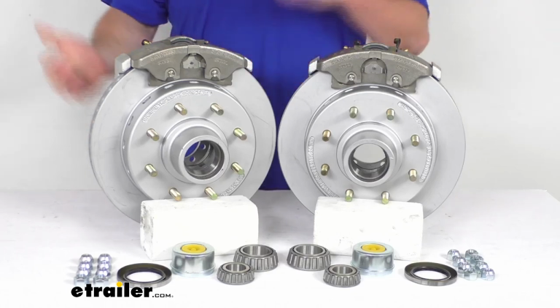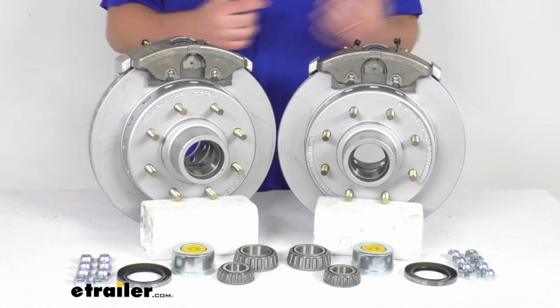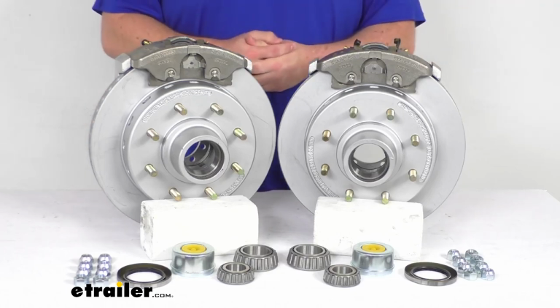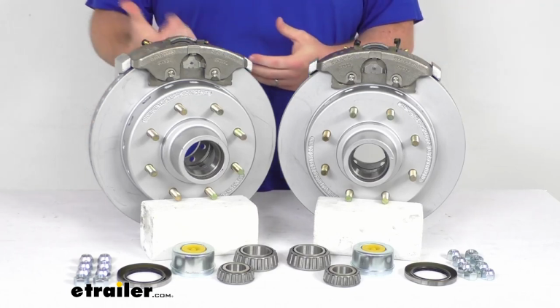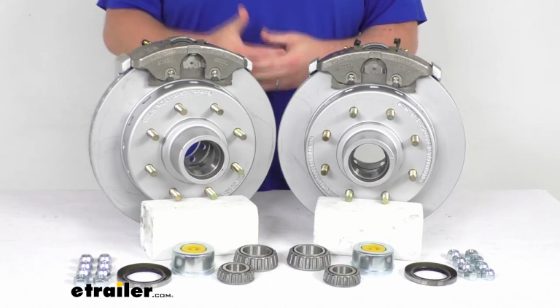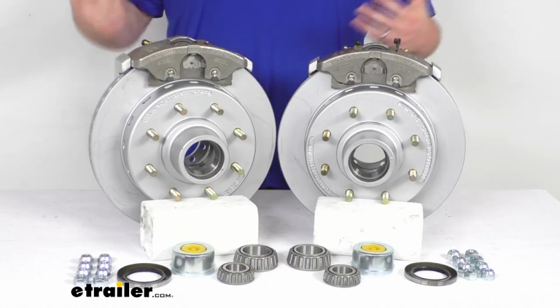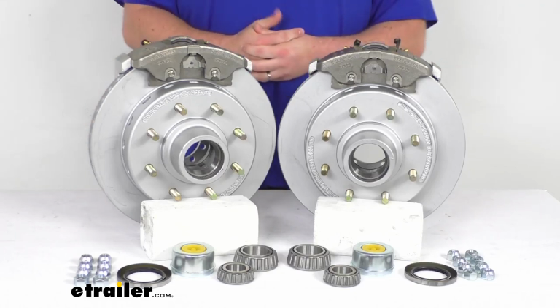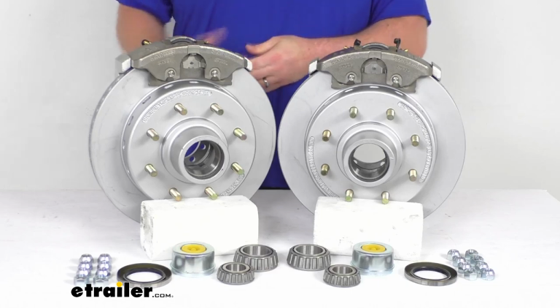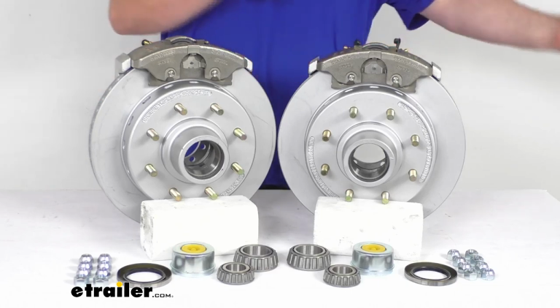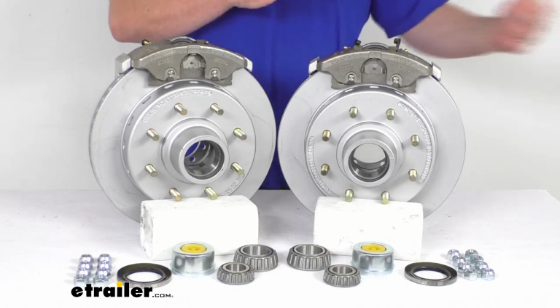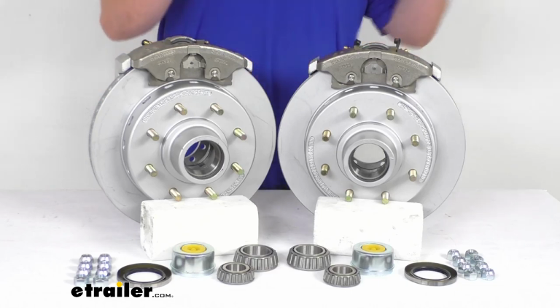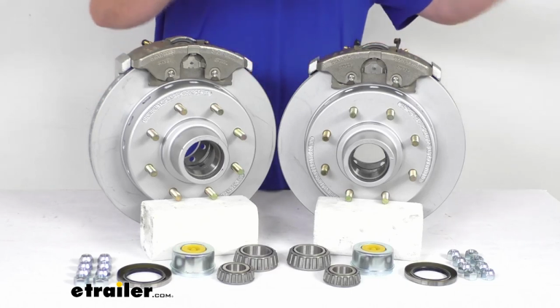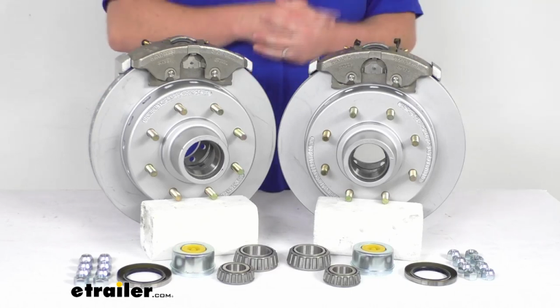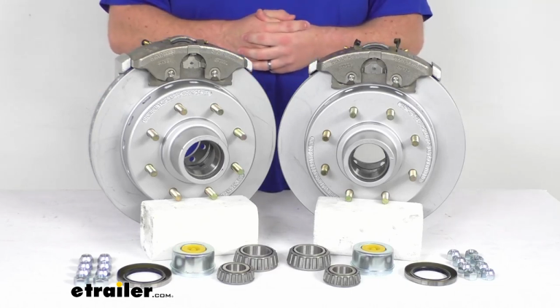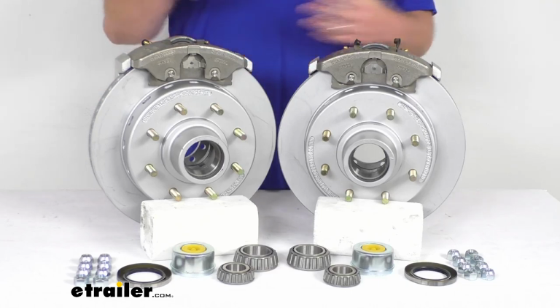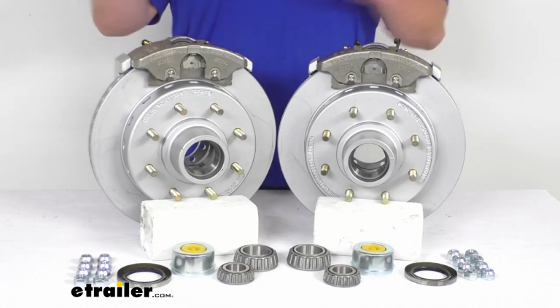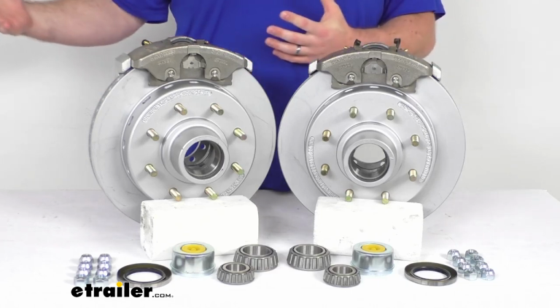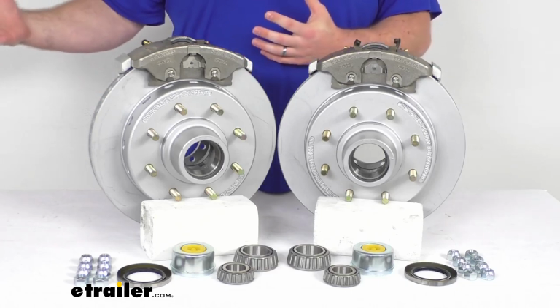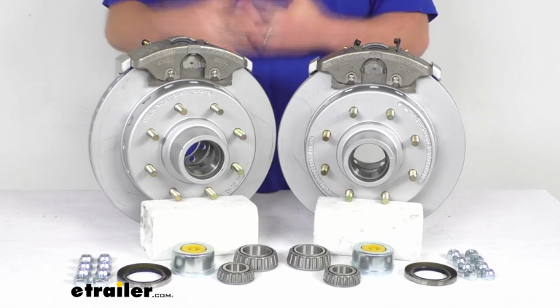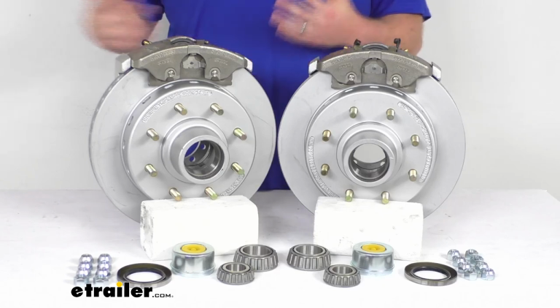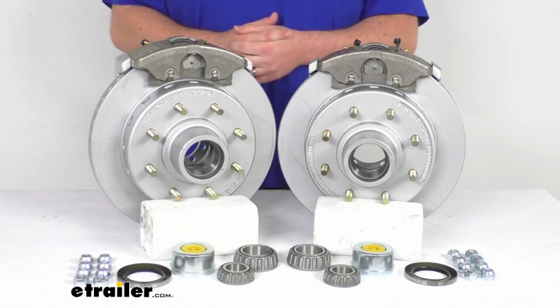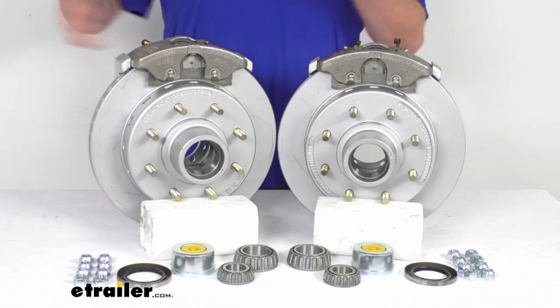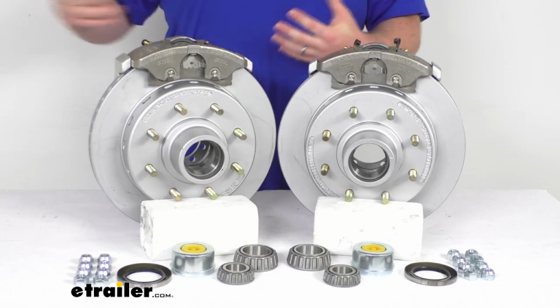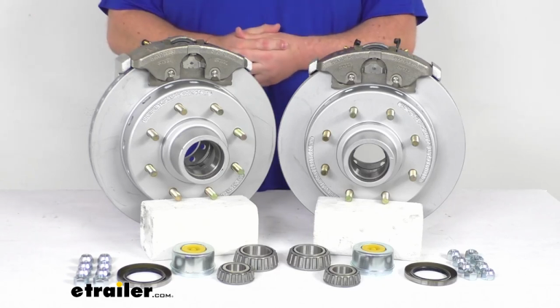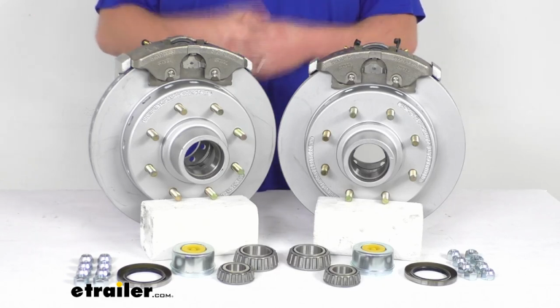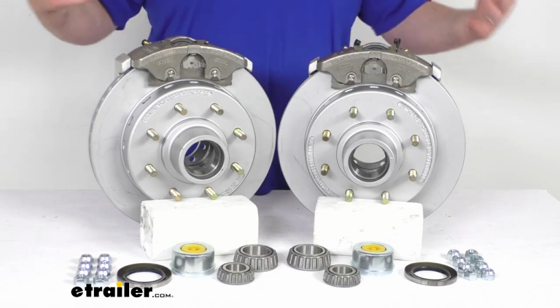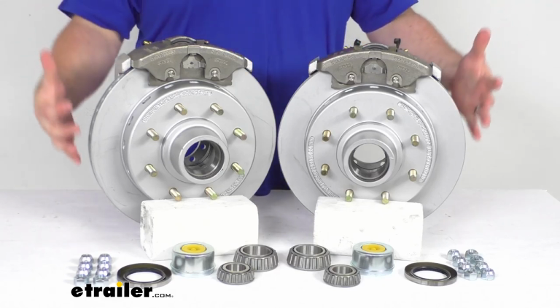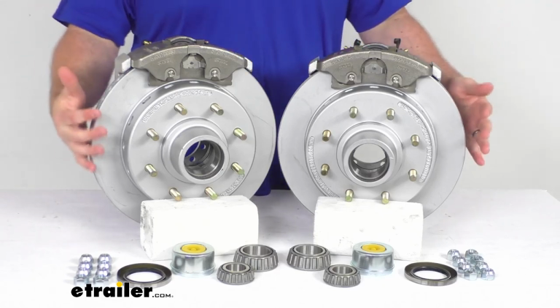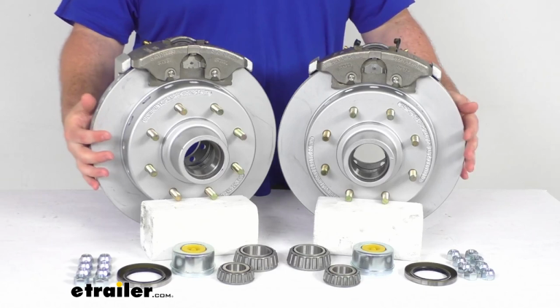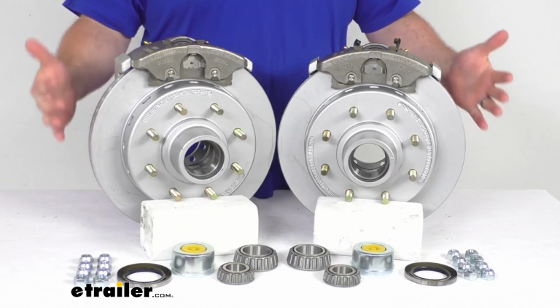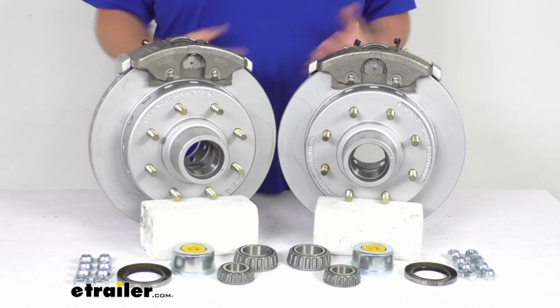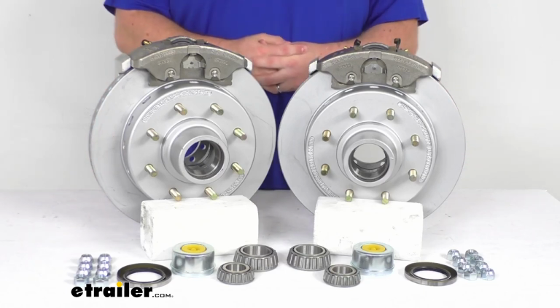It's going to work really well for boat trailers or trailers used in coastal areas where there's a lot of salt in the air, or on heavily treated roads where they put road salts down — all those really salty environments. These are going to hold up really well for you.